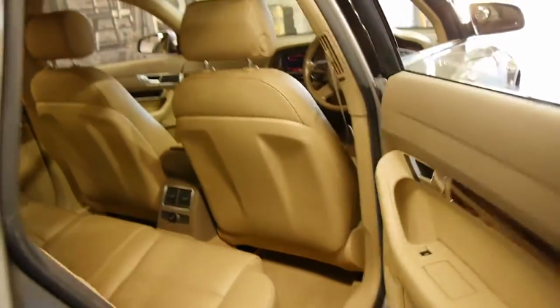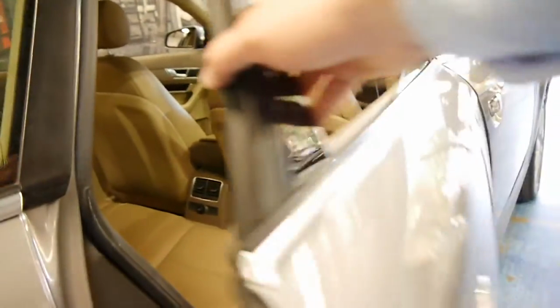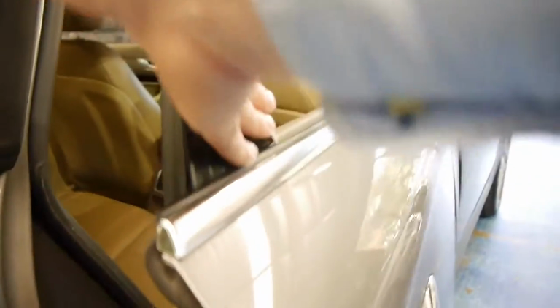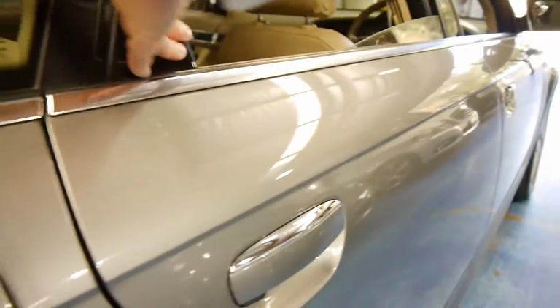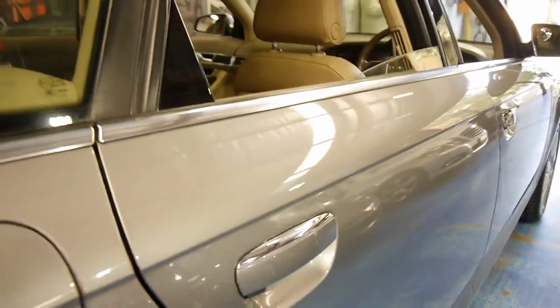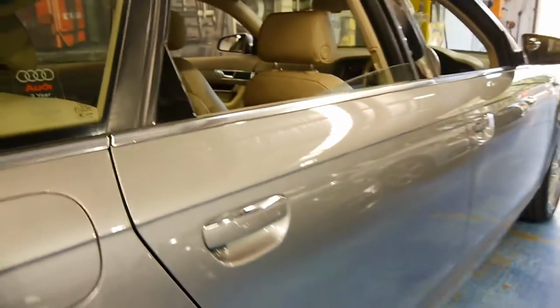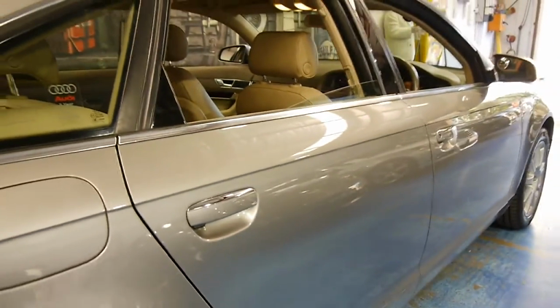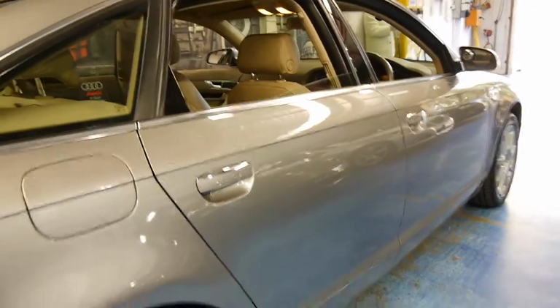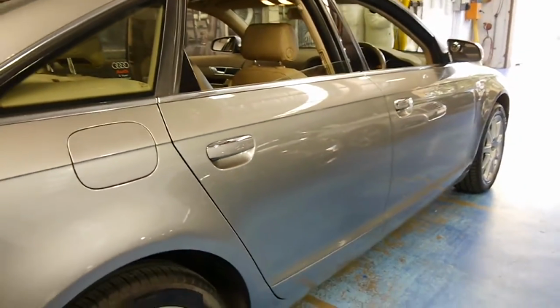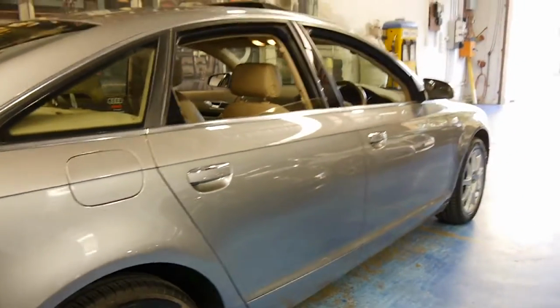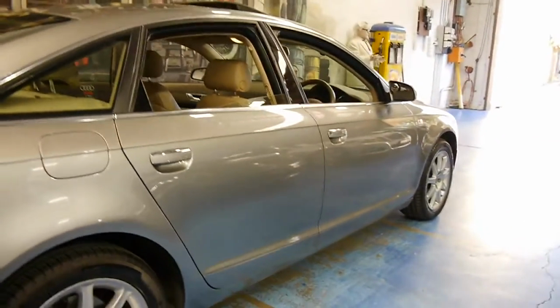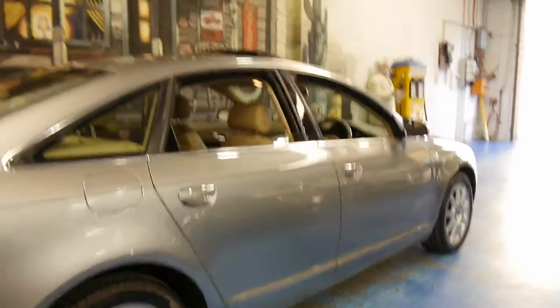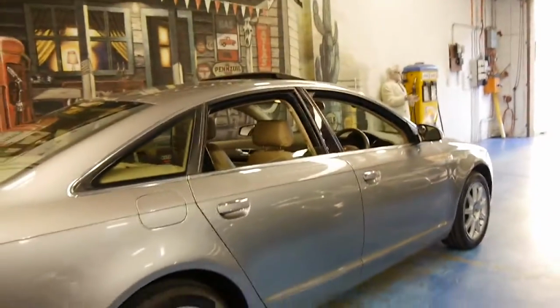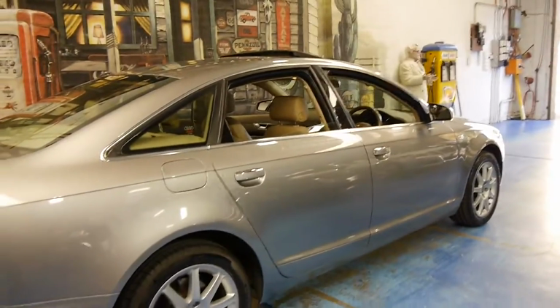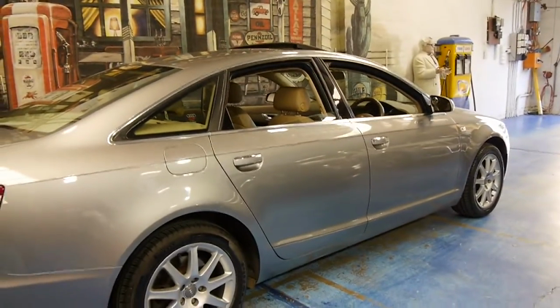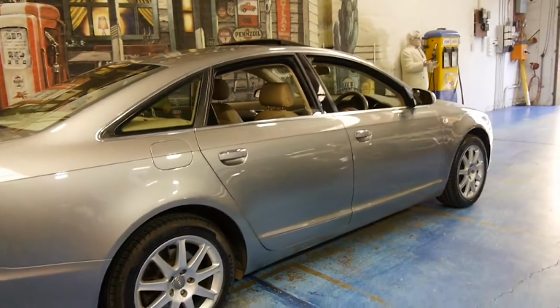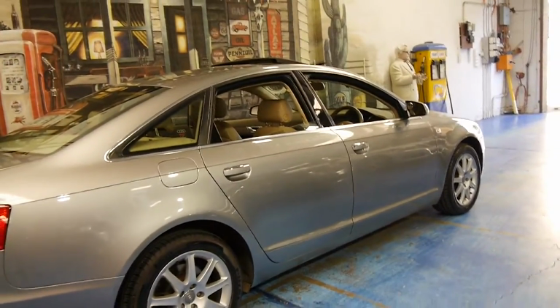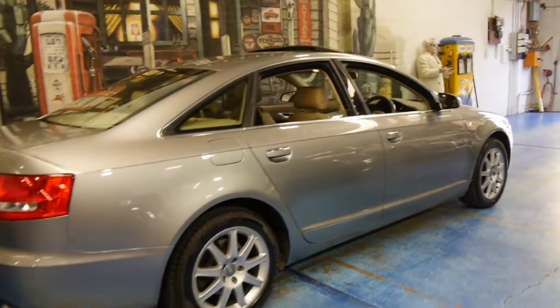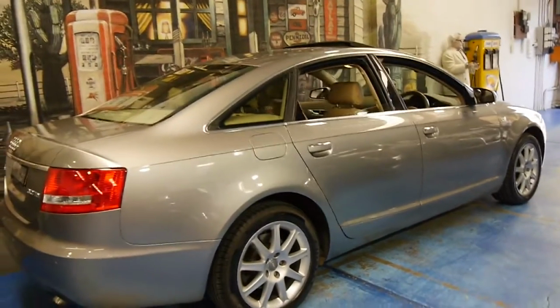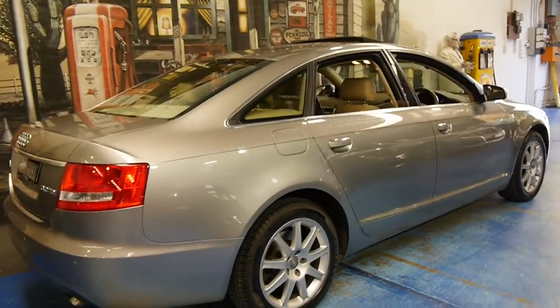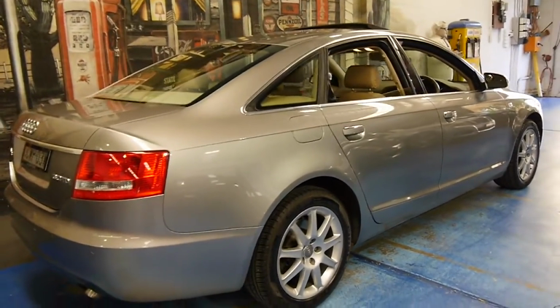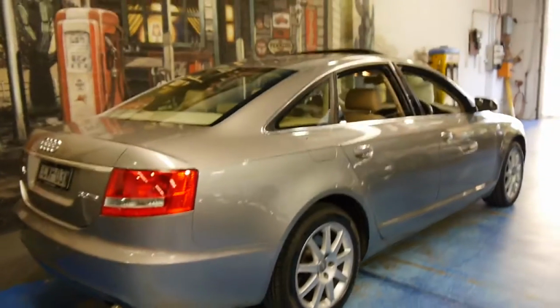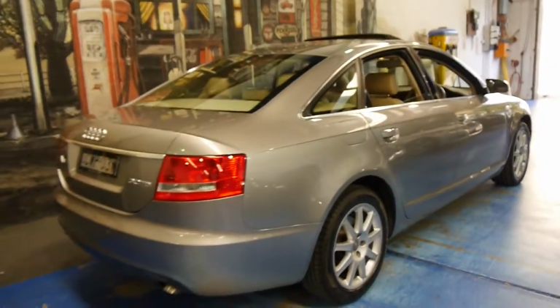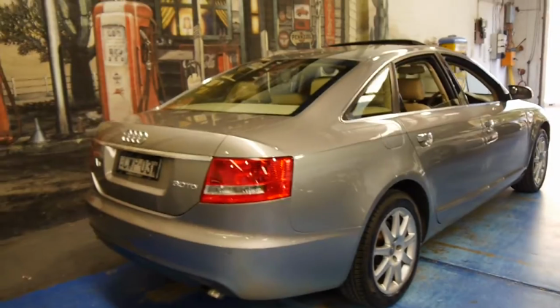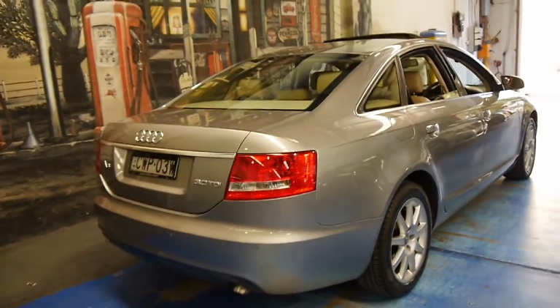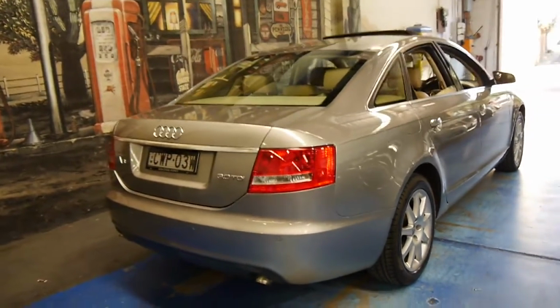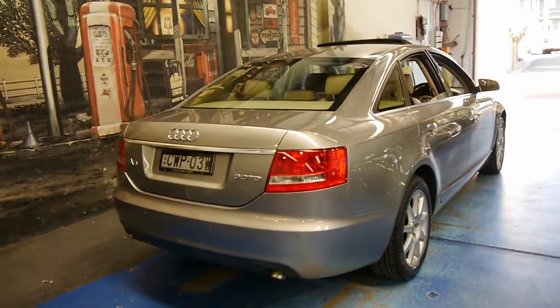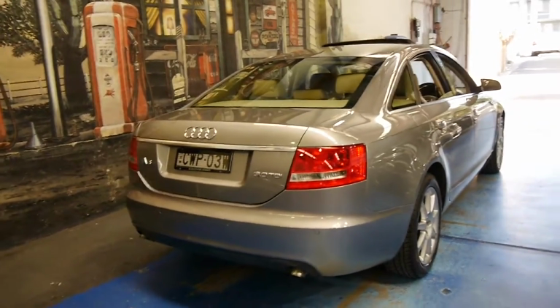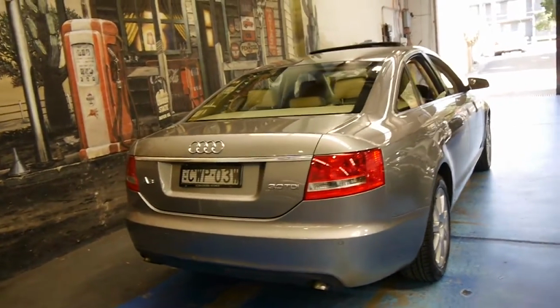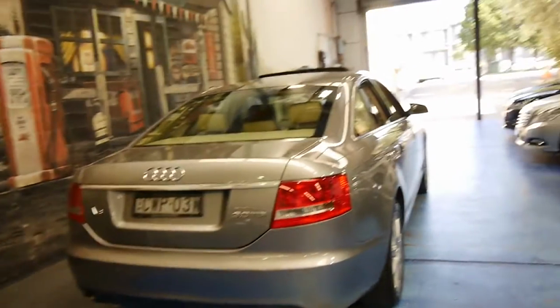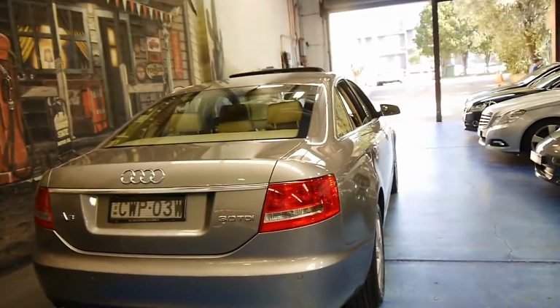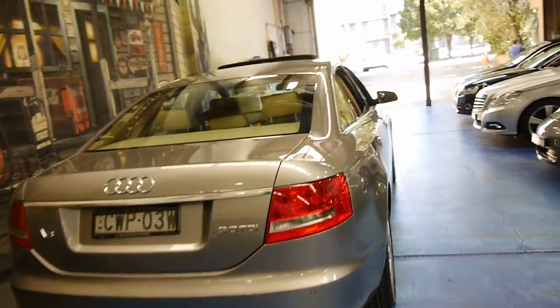The previous owners put Pirelli tyres on it all round and the wheels are free from any gutter rash — in fact, they're in immaculate condition. The 3 litre turbo diesel has a huge amount of power but very good fuel consumption.